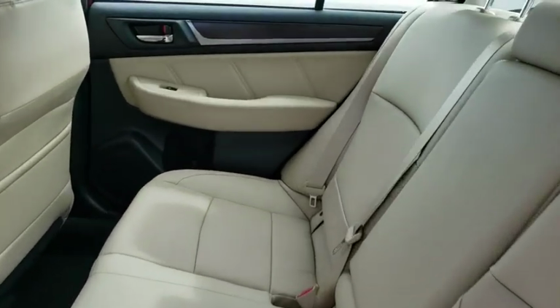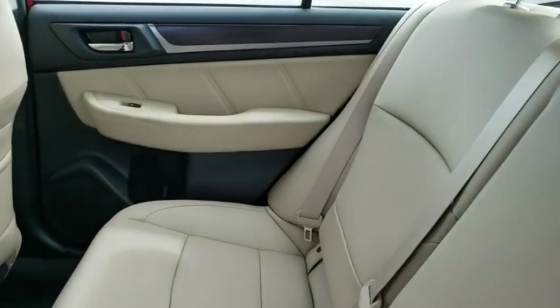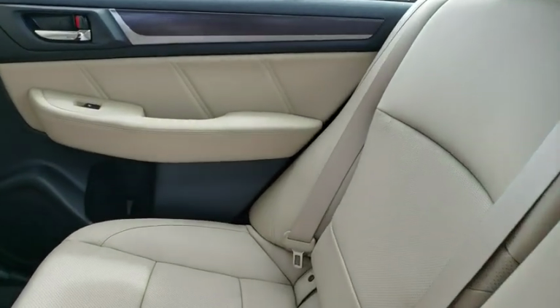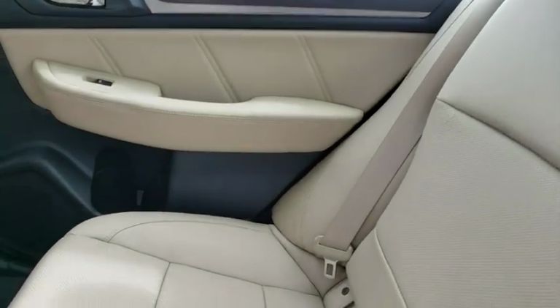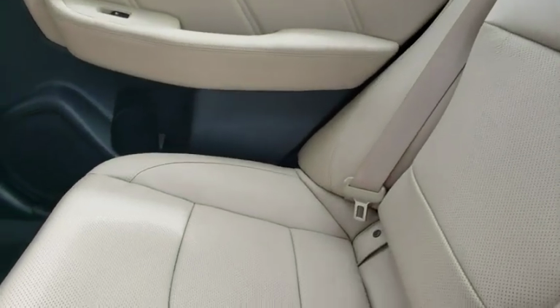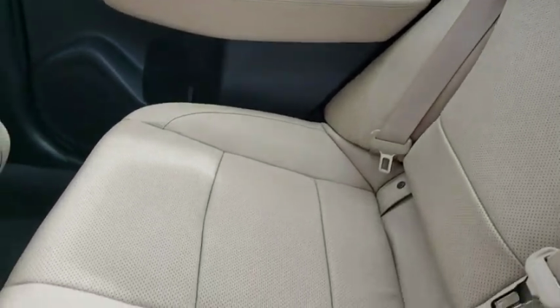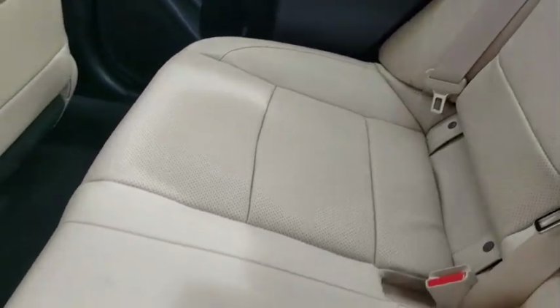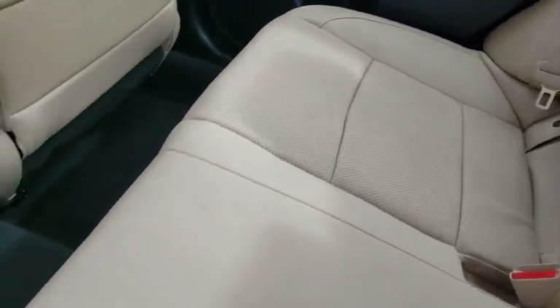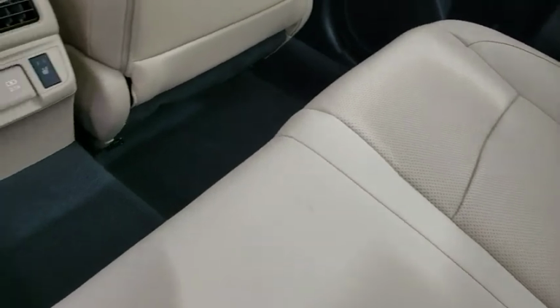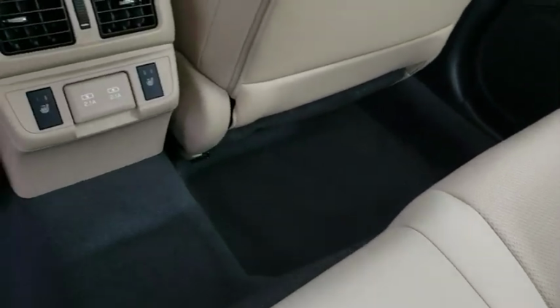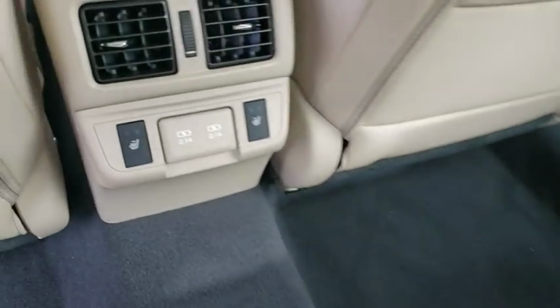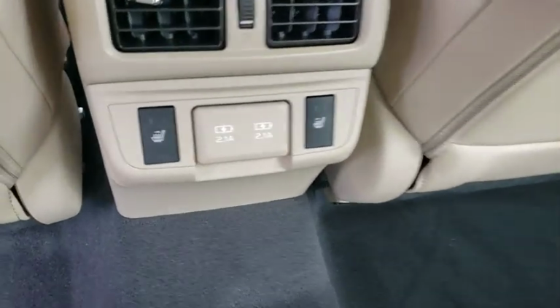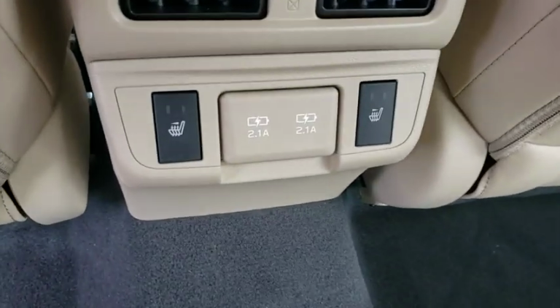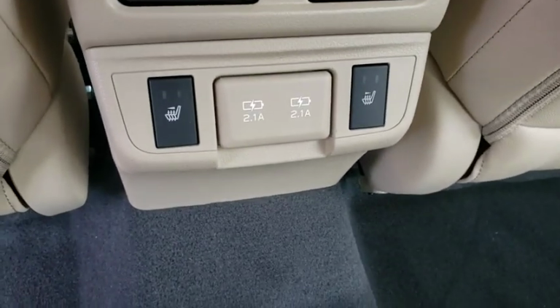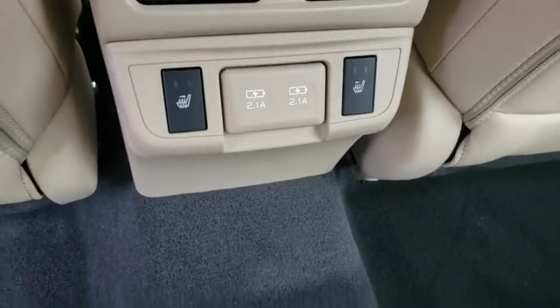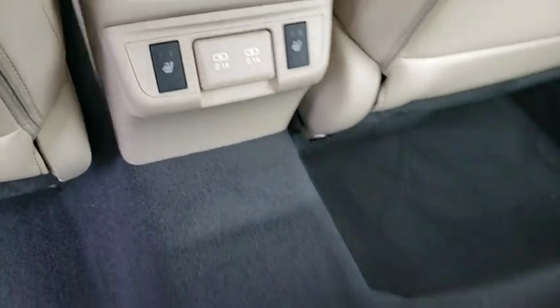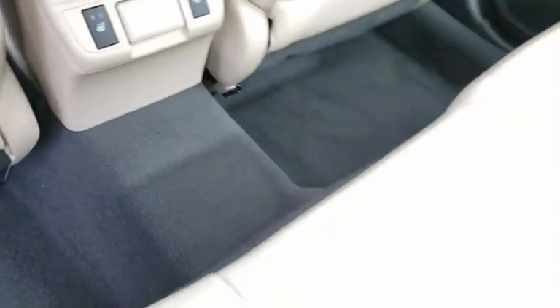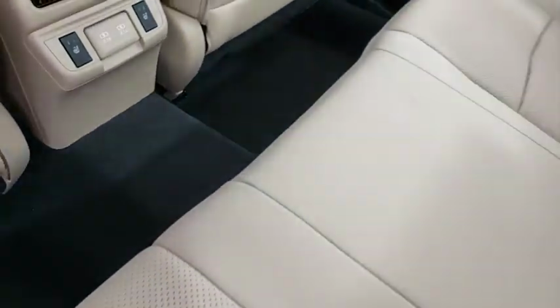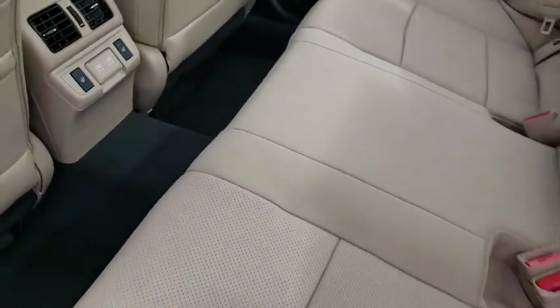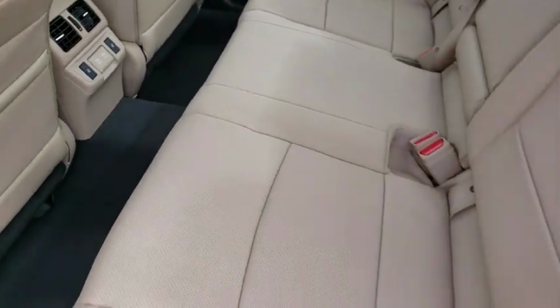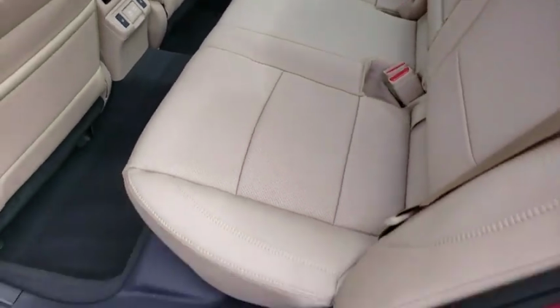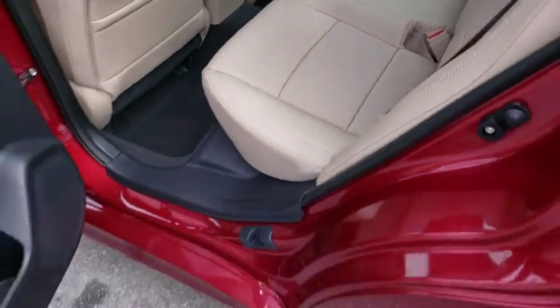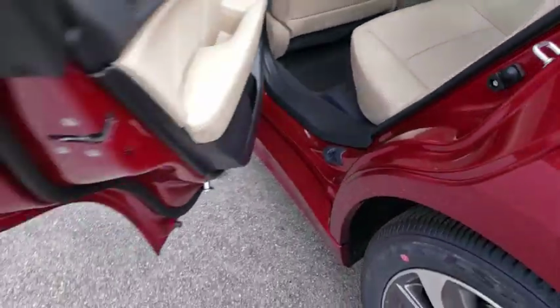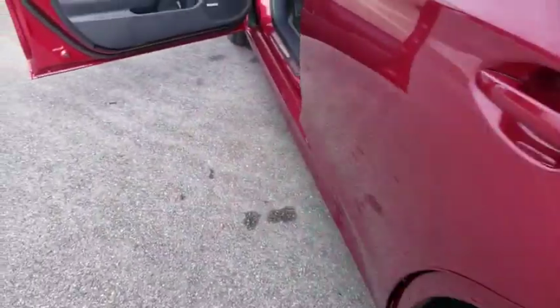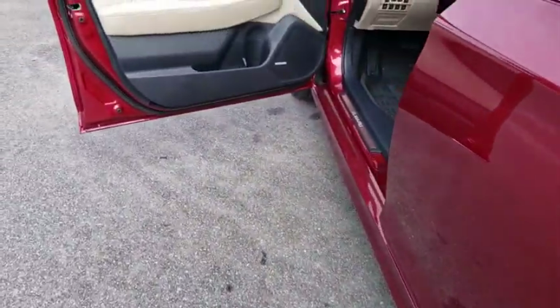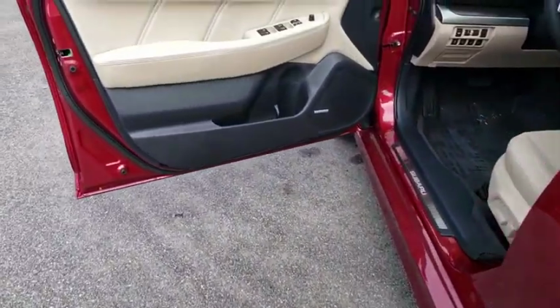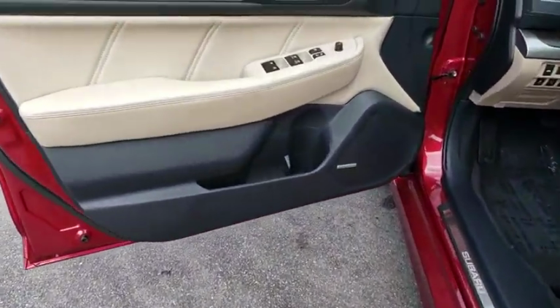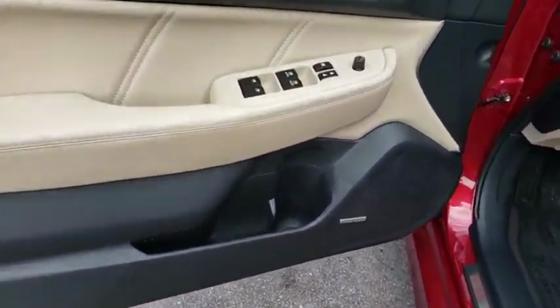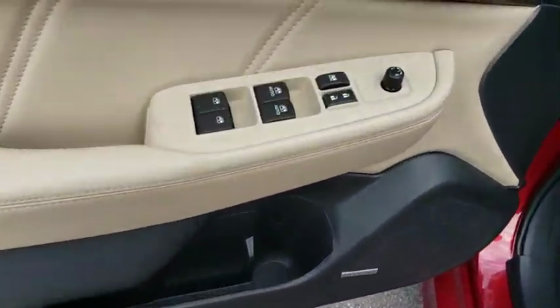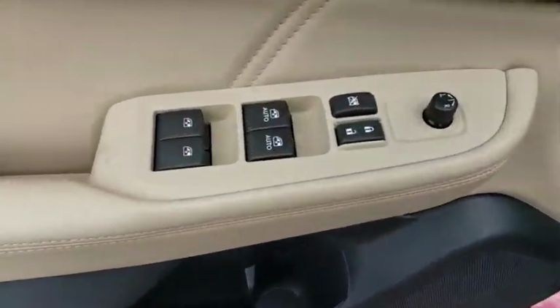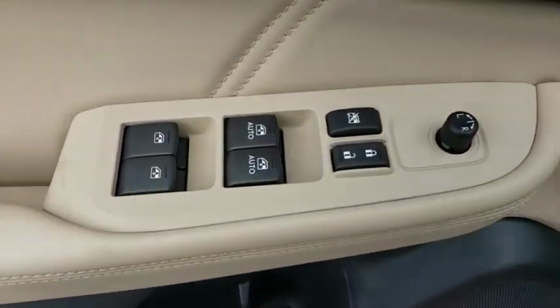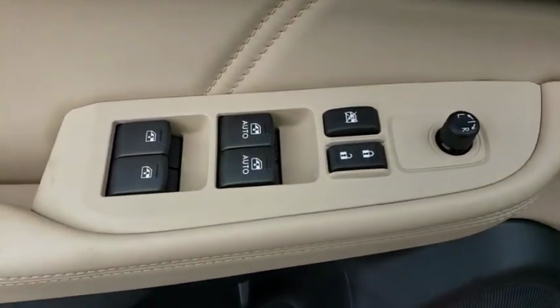Keyless entry, power passenger seat, steering wheel audio controls, all-wheel drive, backup camera, lane departure warning, stability control, traction control, anti-lock braking system, leather wrapped steering wheel.